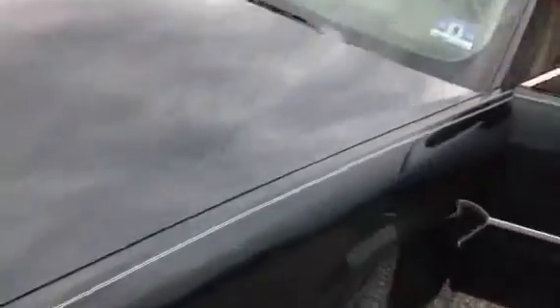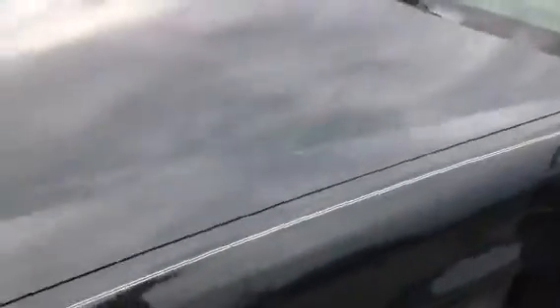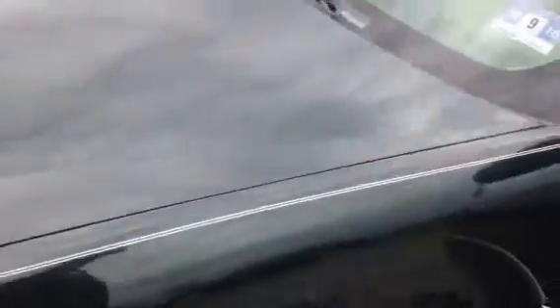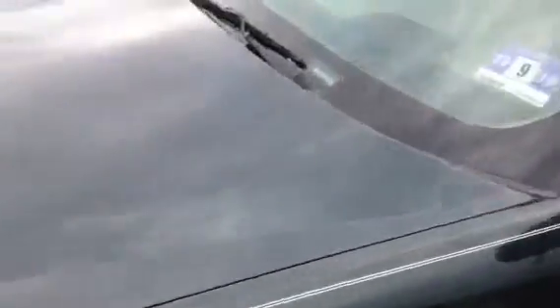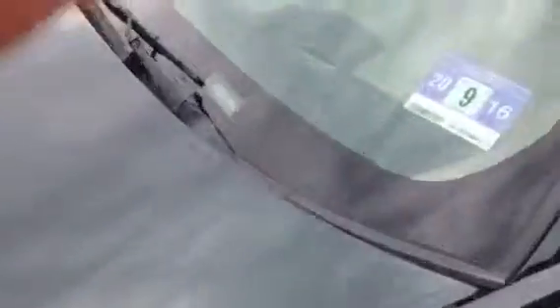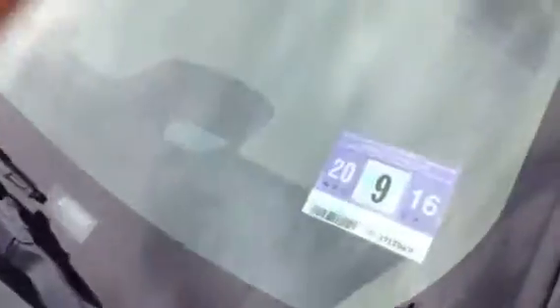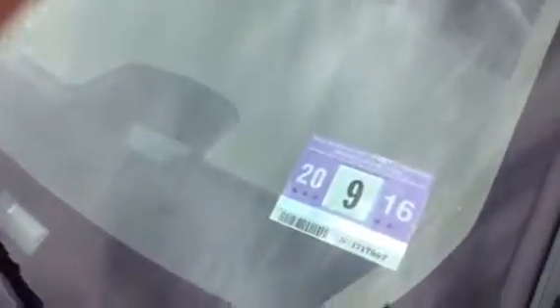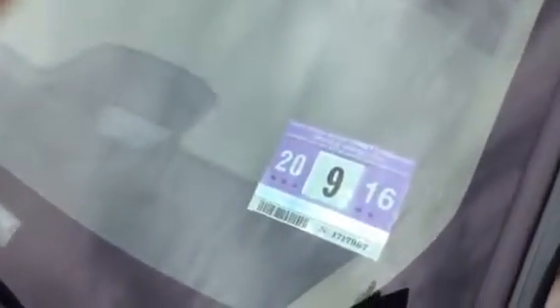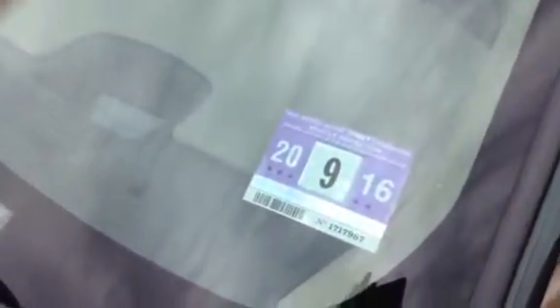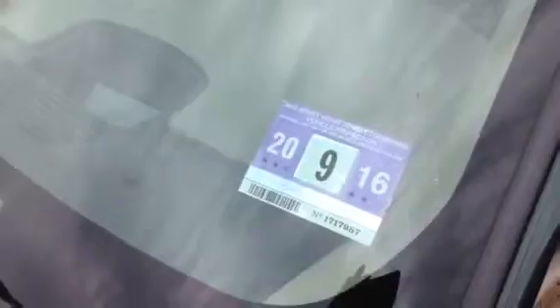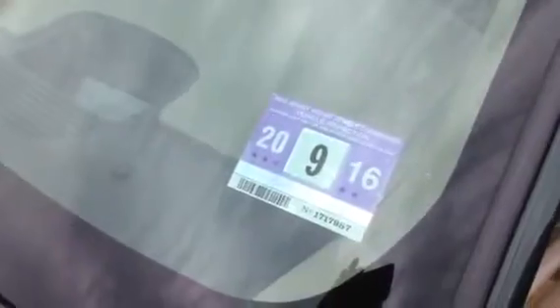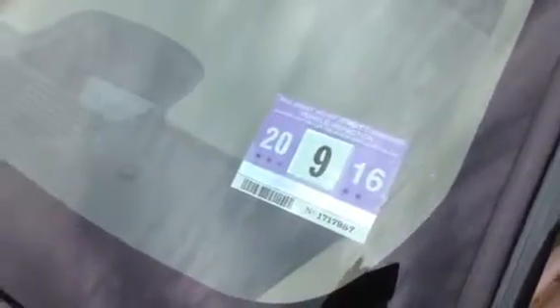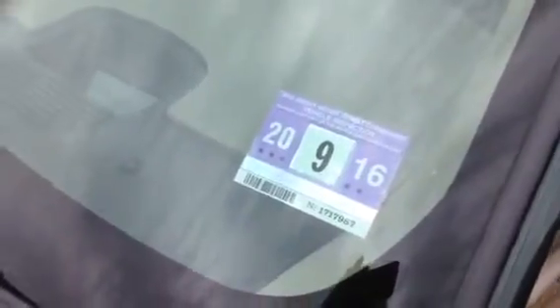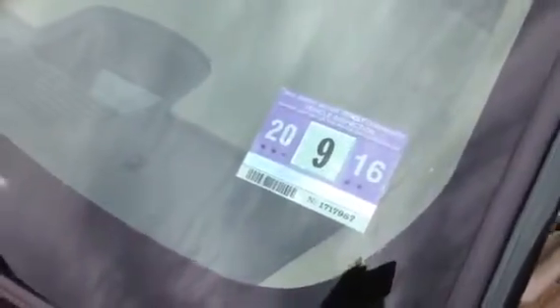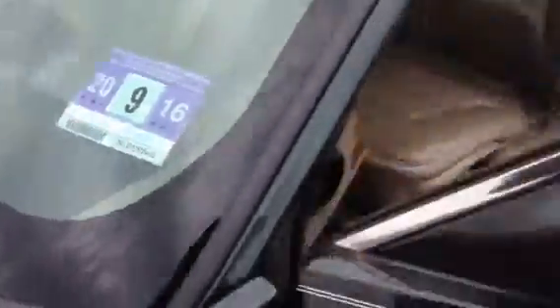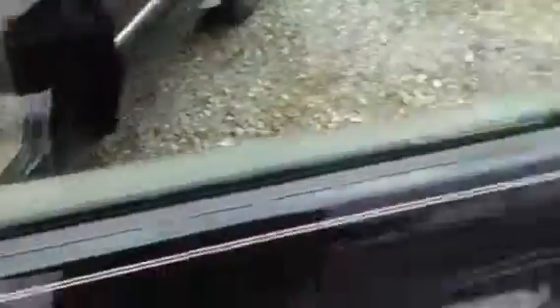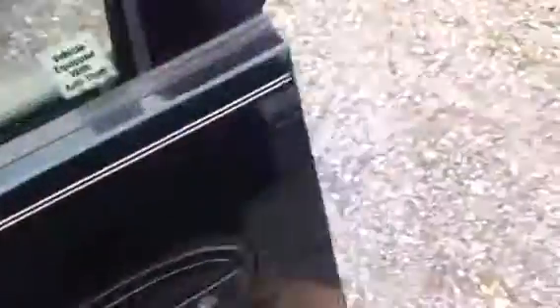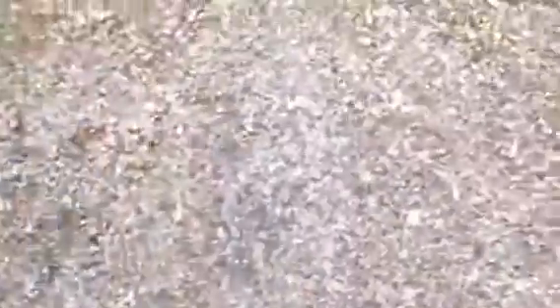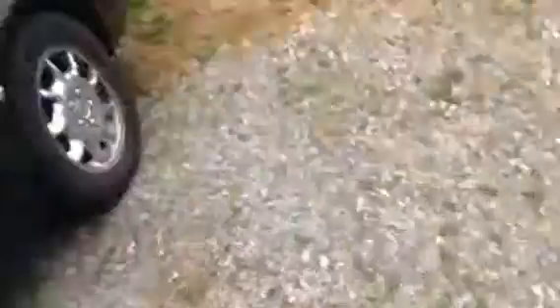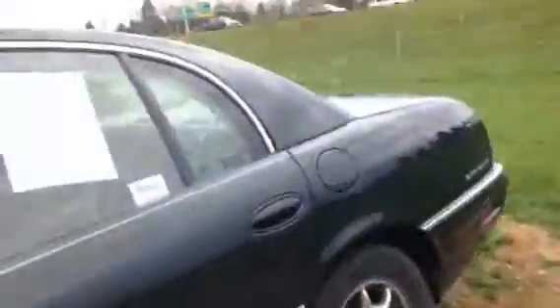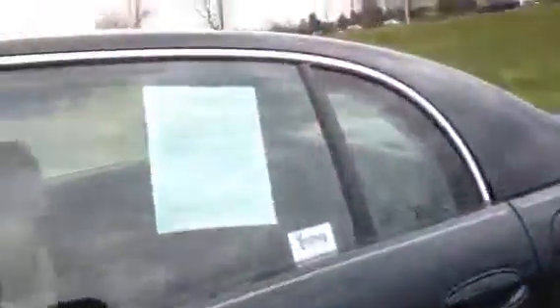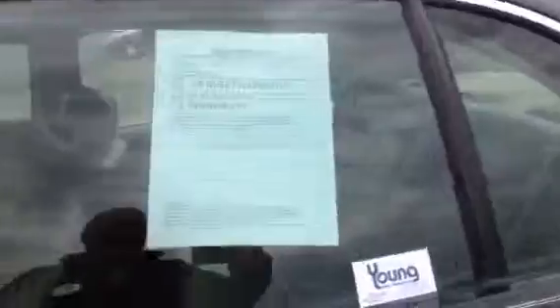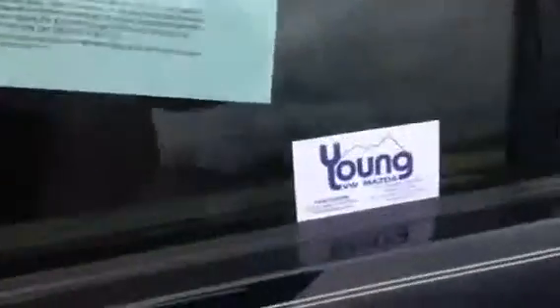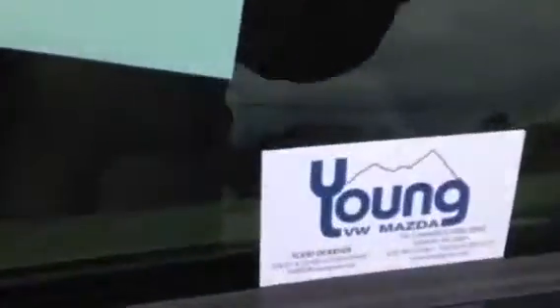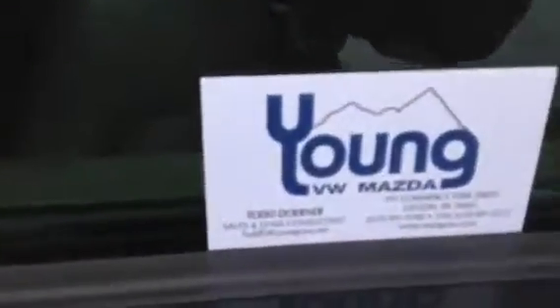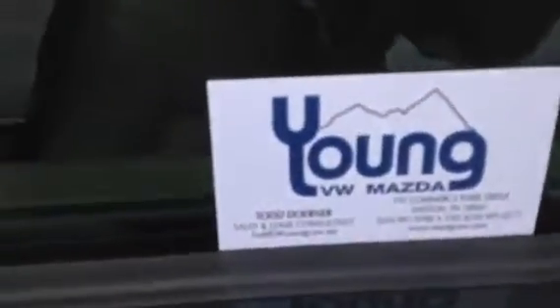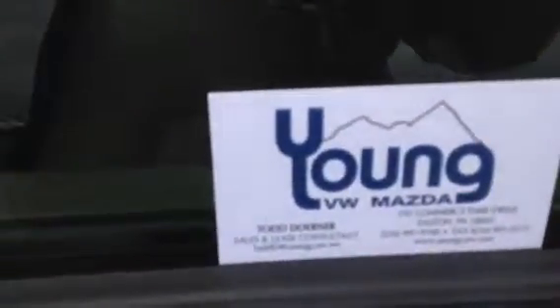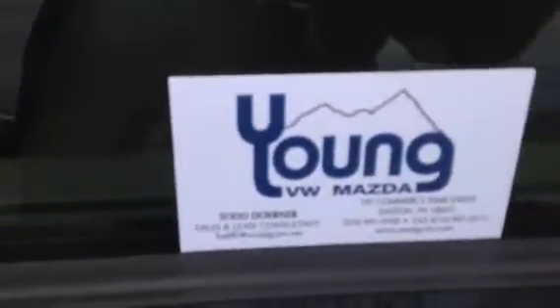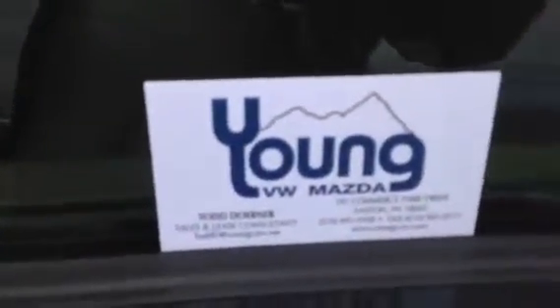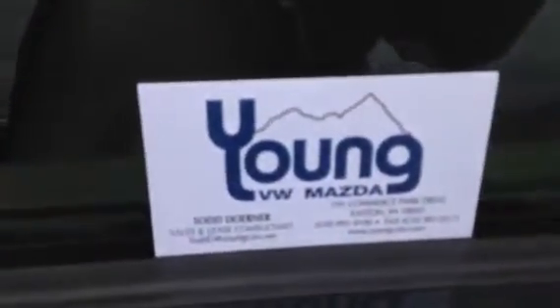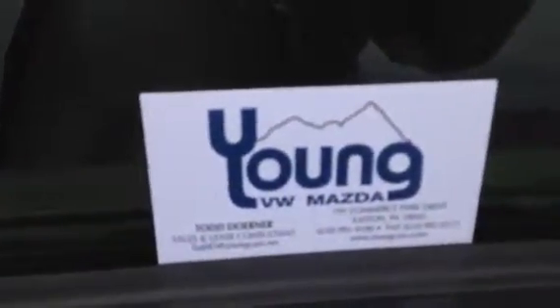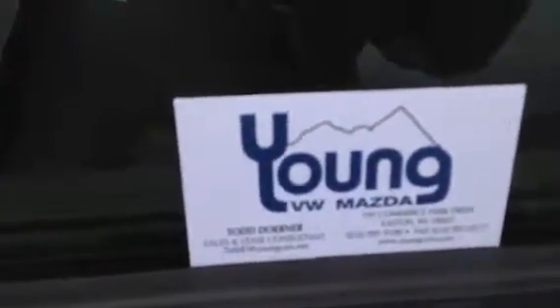It has a New Jersey inspection of 9 of 2016. And here is my contact information — Todd Dohner from Young VW Mazda.